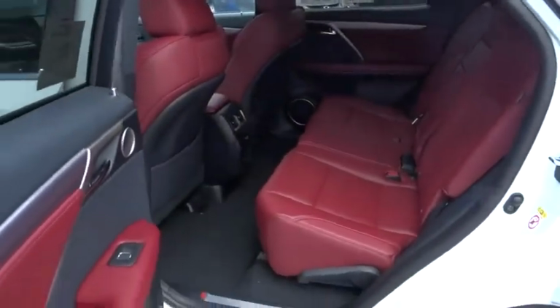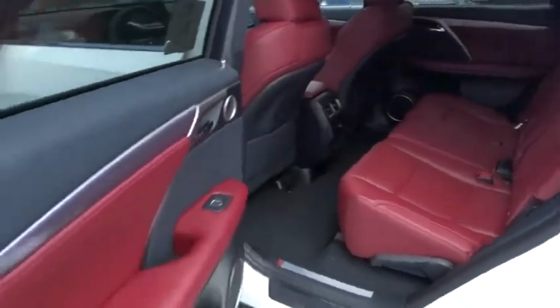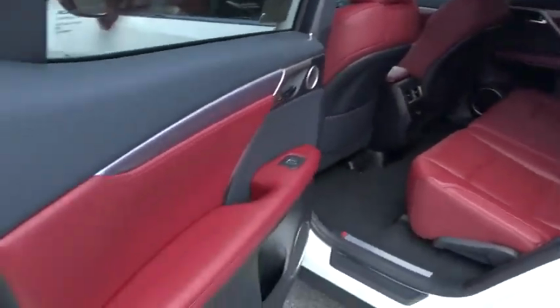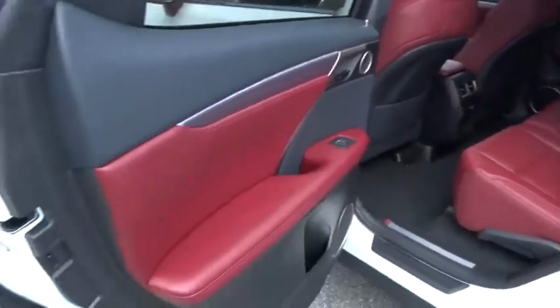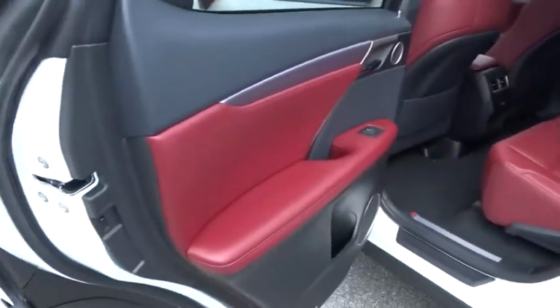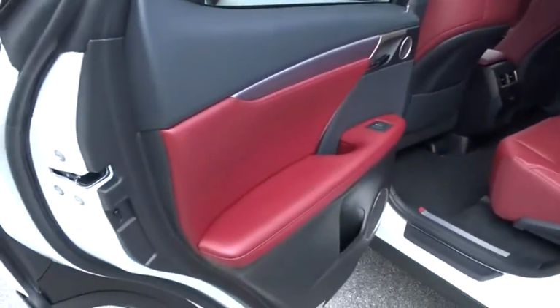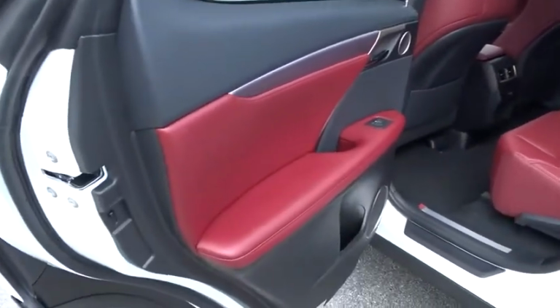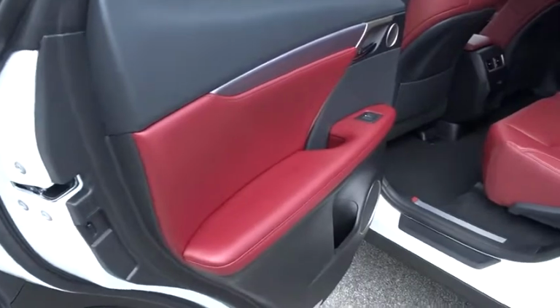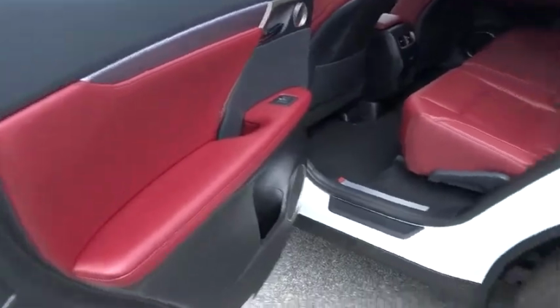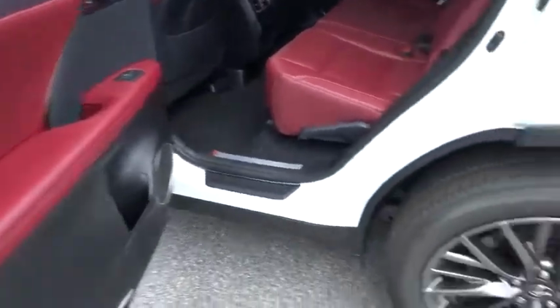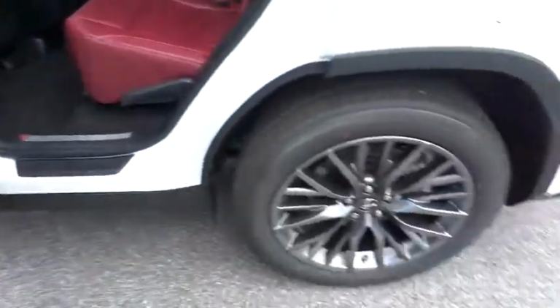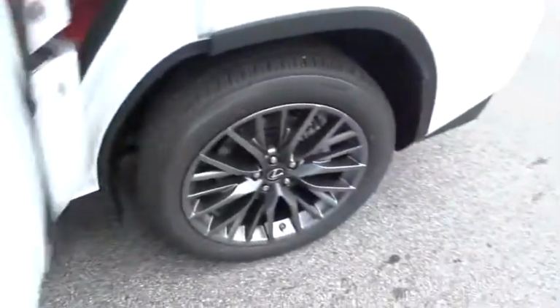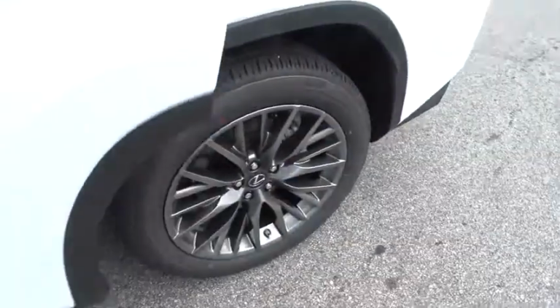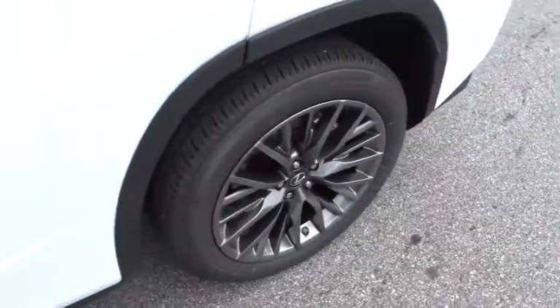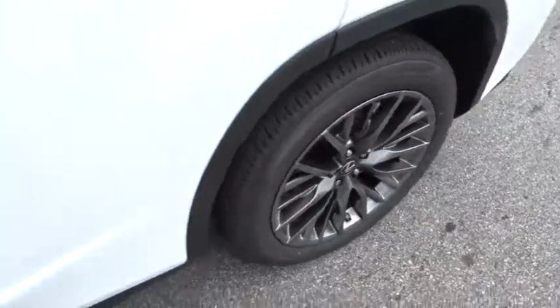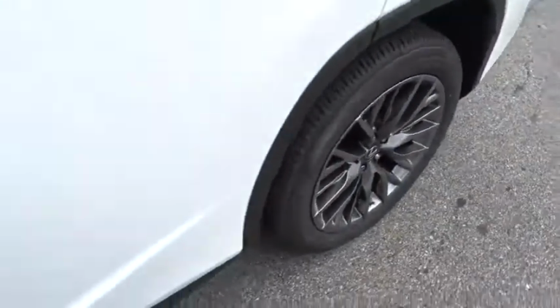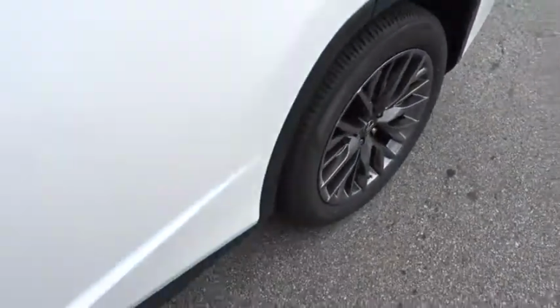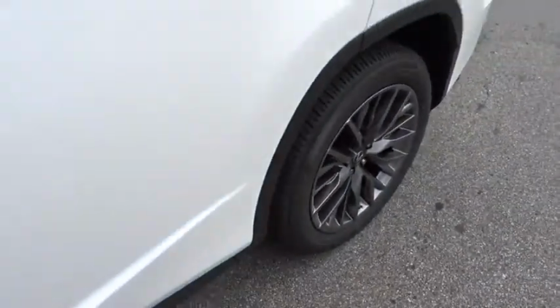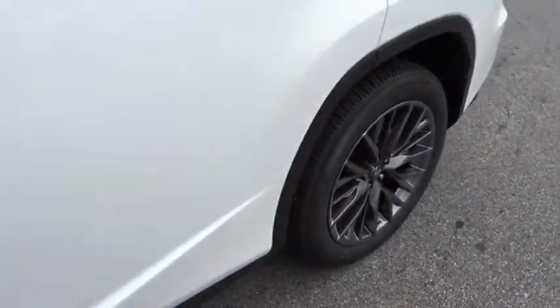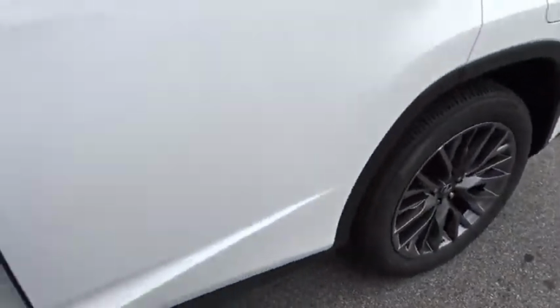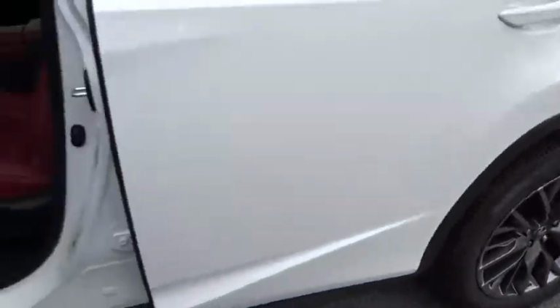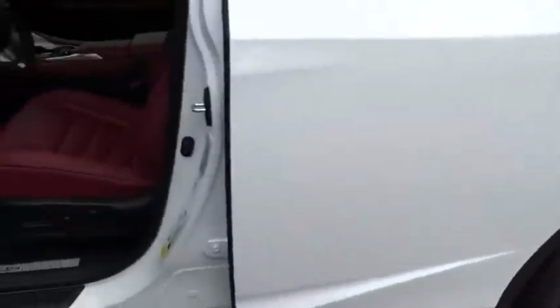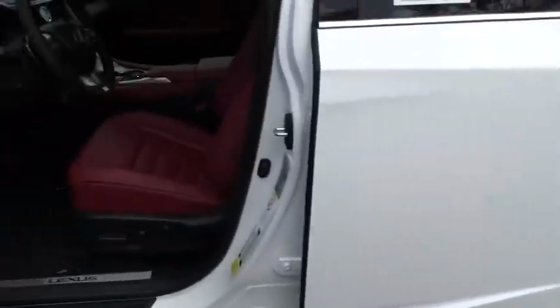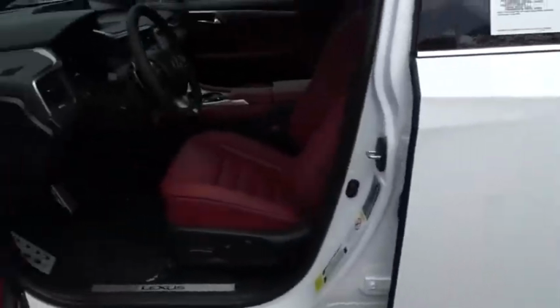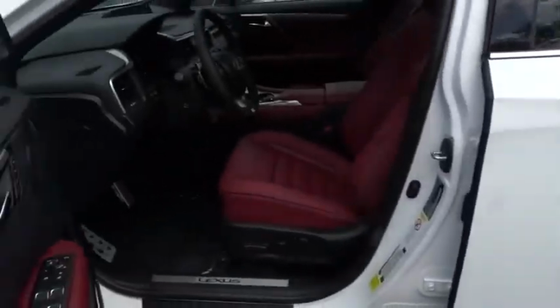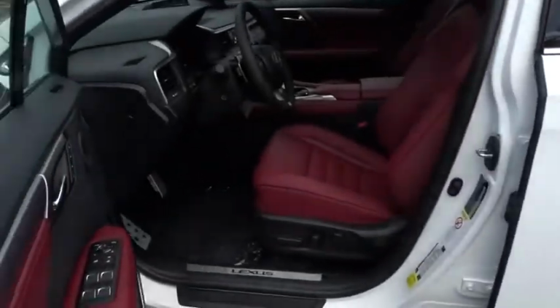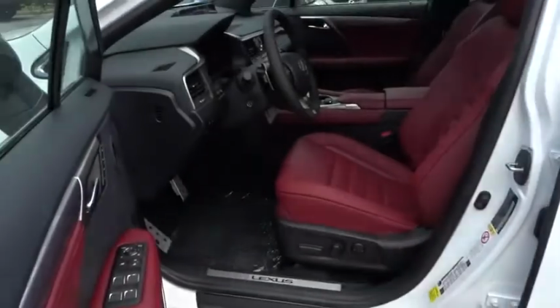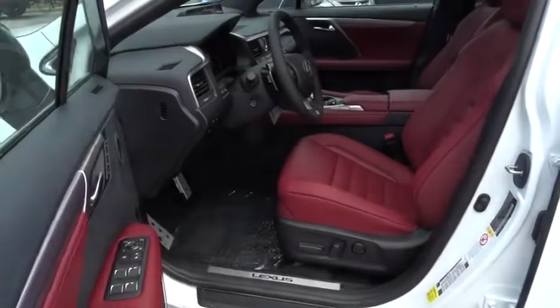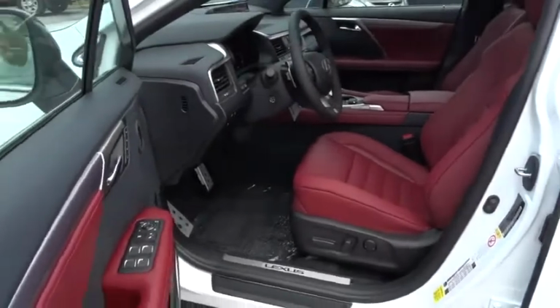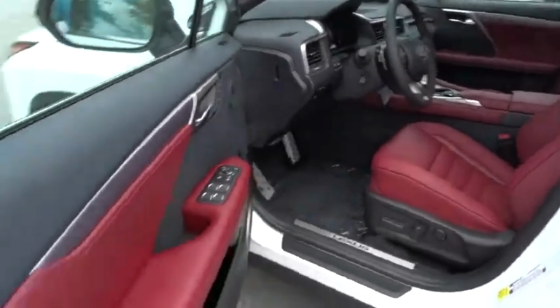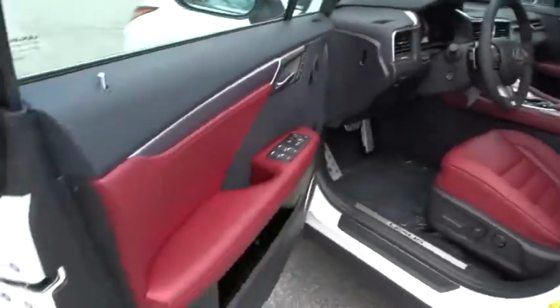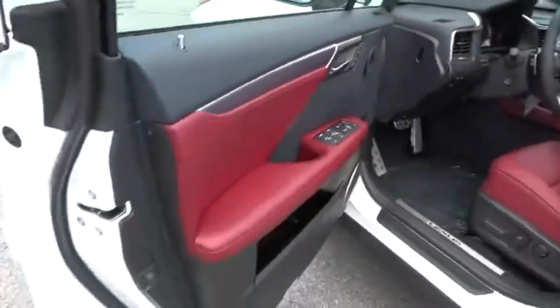Lane departure warning, all-wheel drive, leather wrapped steering wheel, Bluetooth, power steering, adjustable steering wheel, auto dimming rear view mirror.